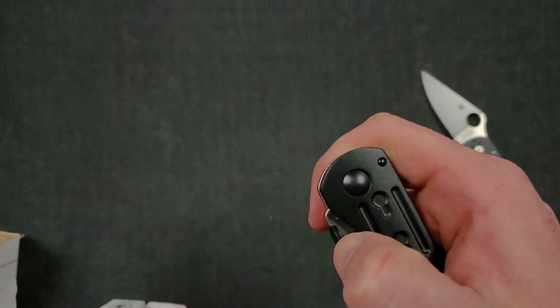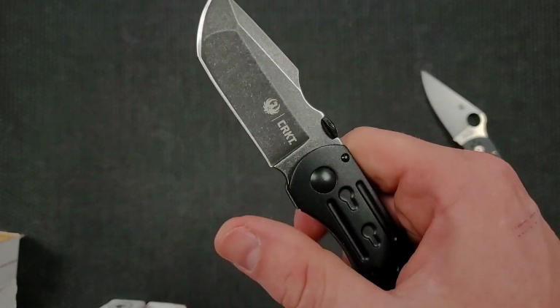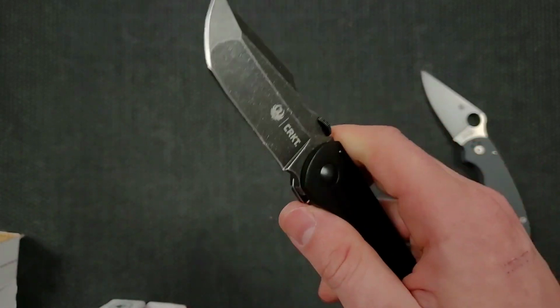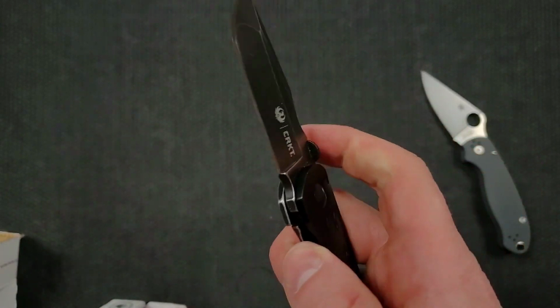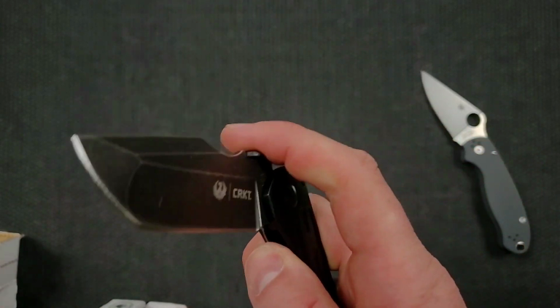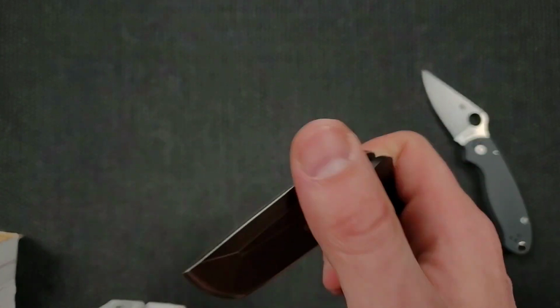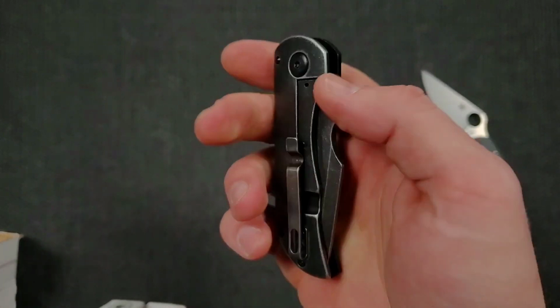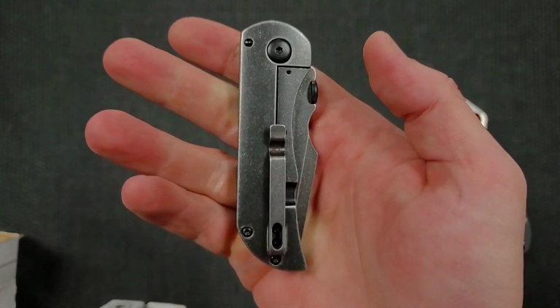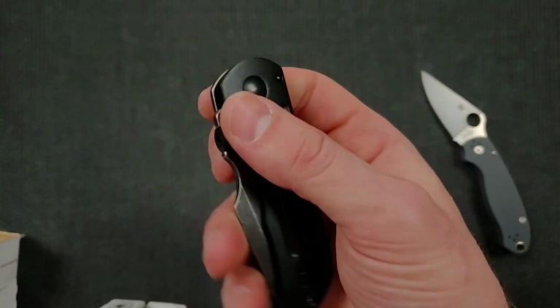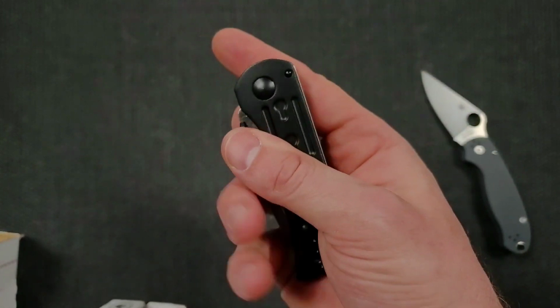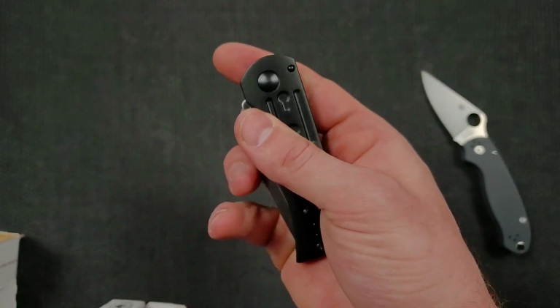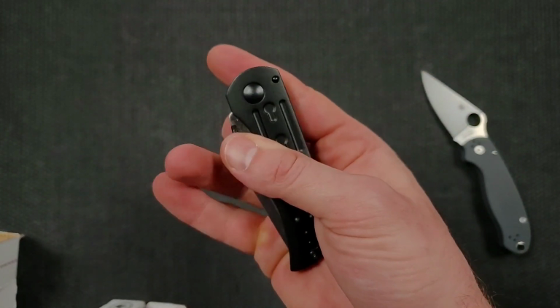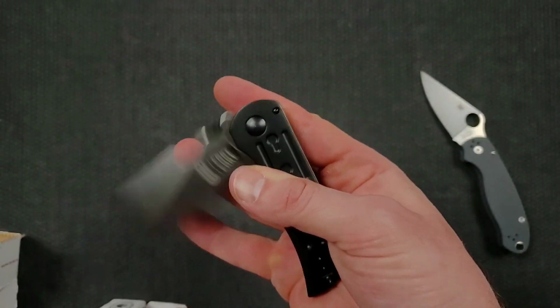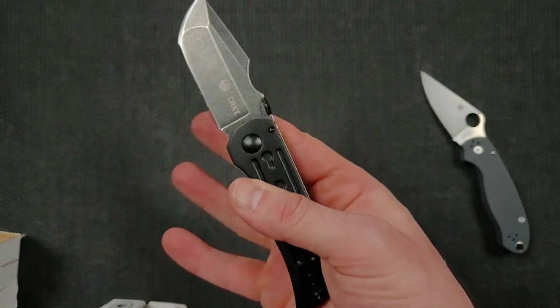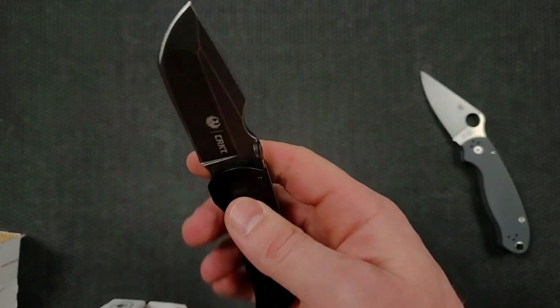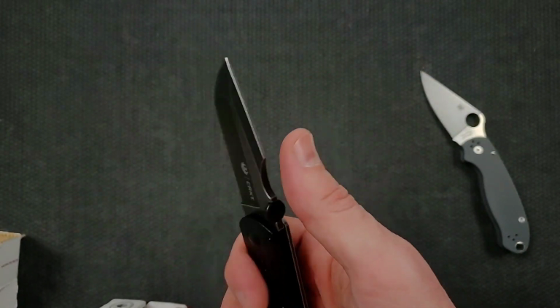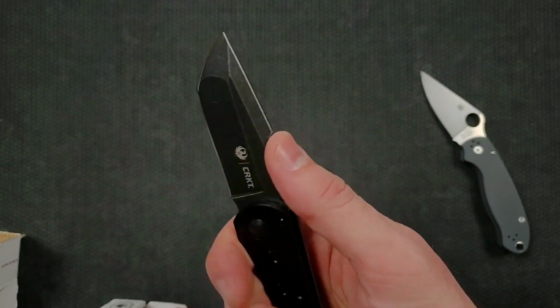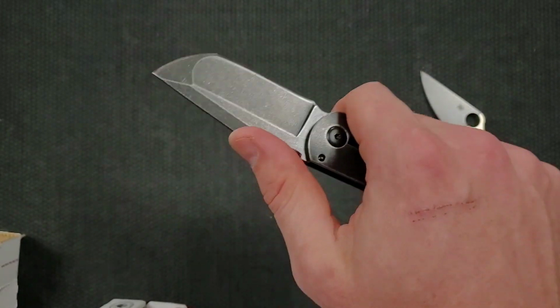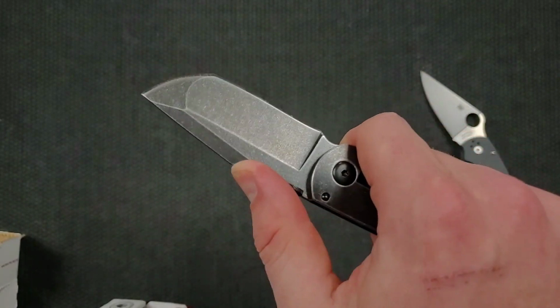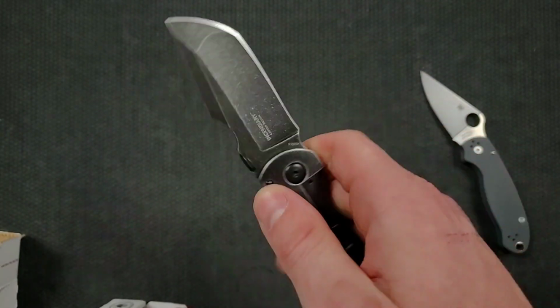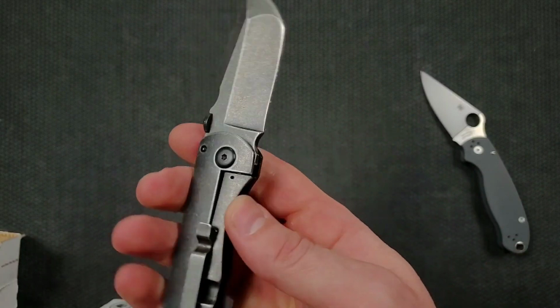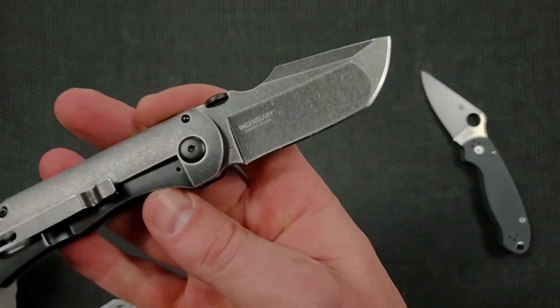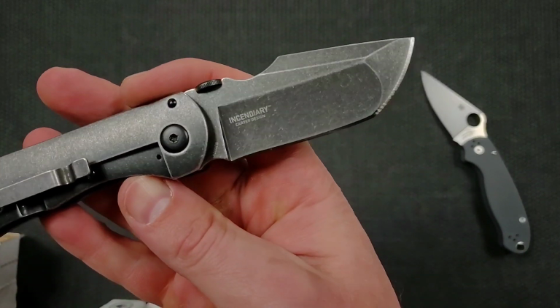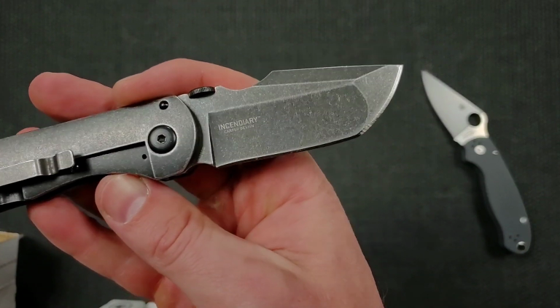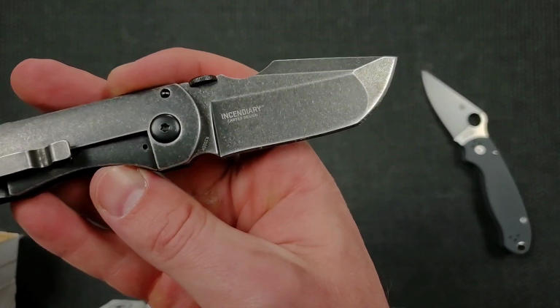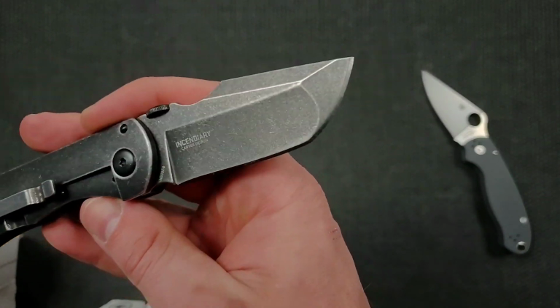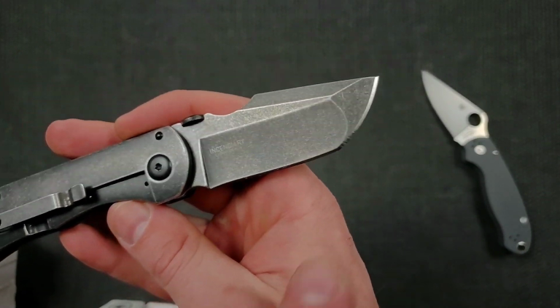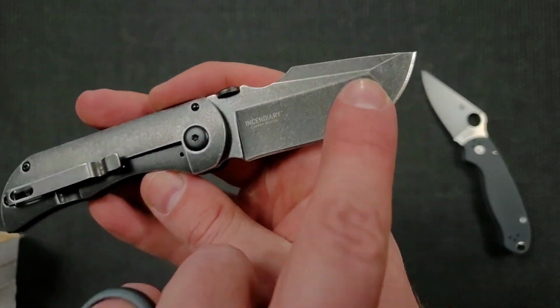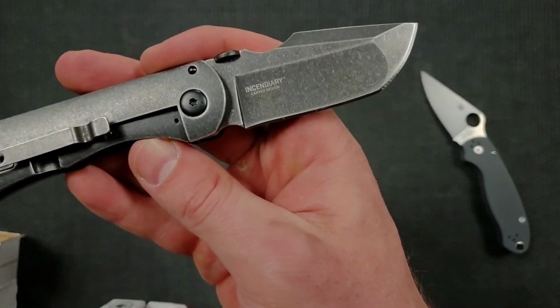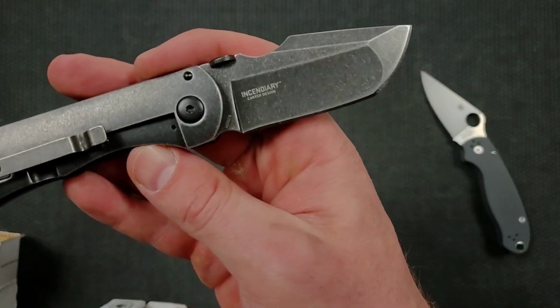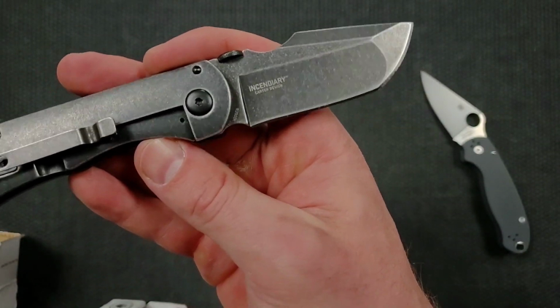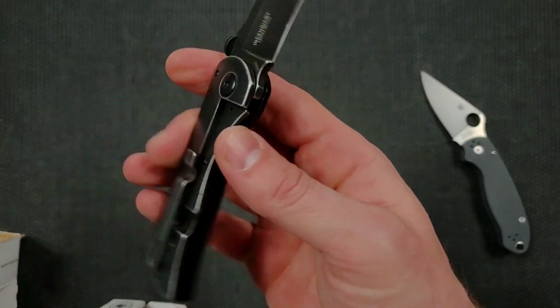I remember a while back seeing this. Very smooth. Reverse flick — I'm a big fan of that notch up there and this sort of compound, sort of hollow slash flat grind that they've got going up front.